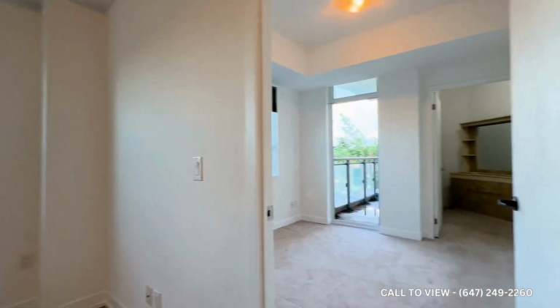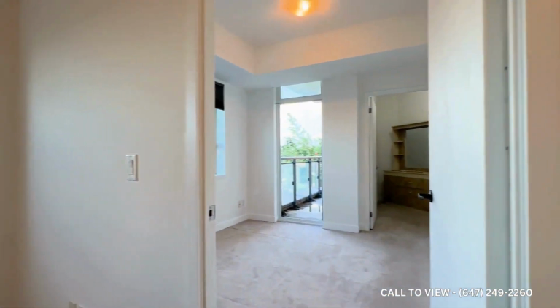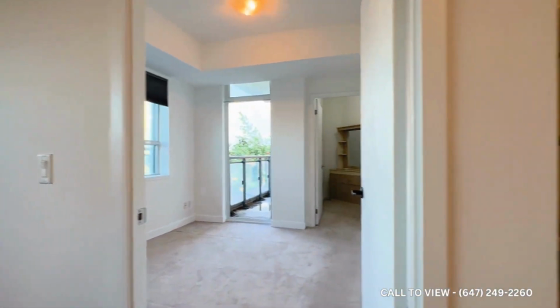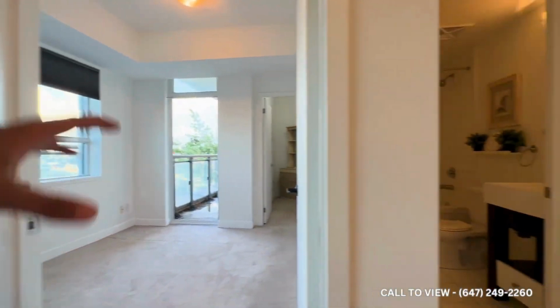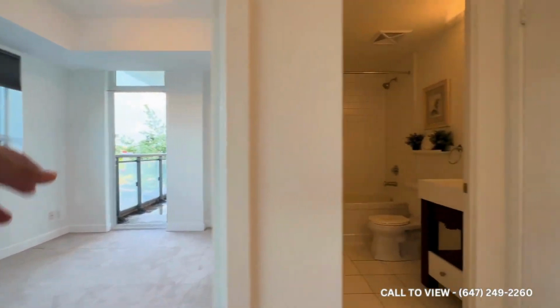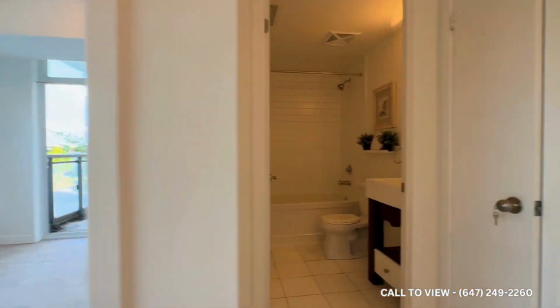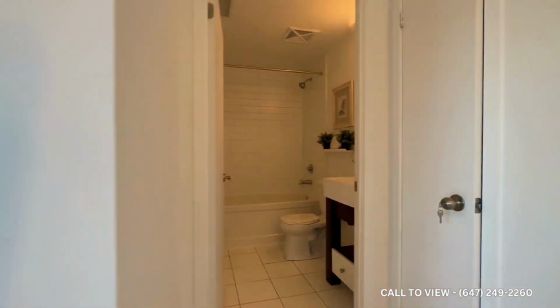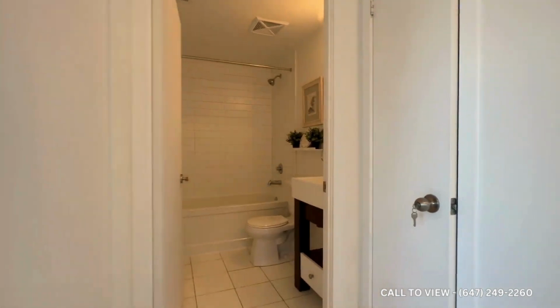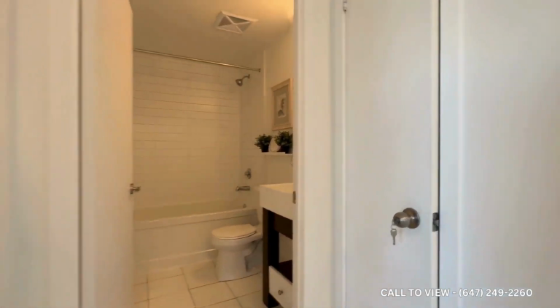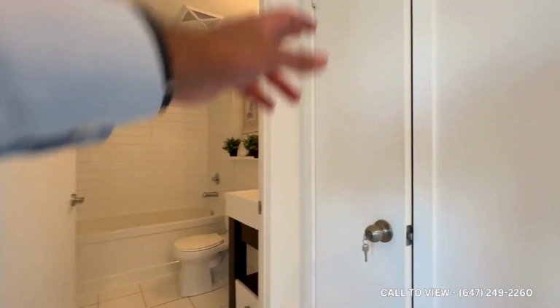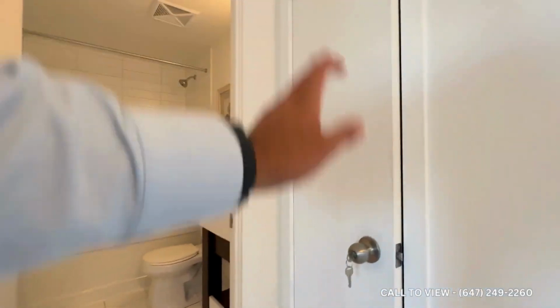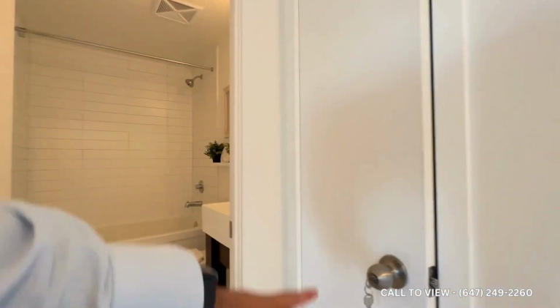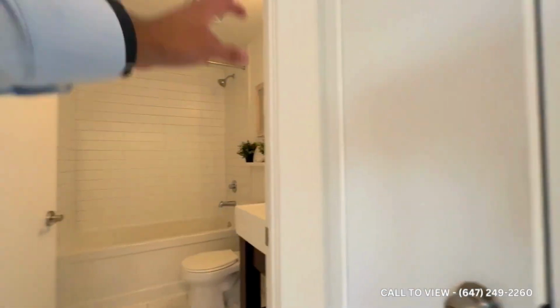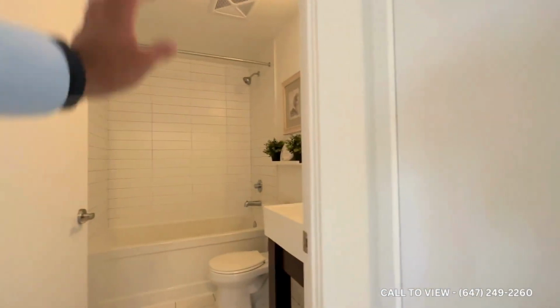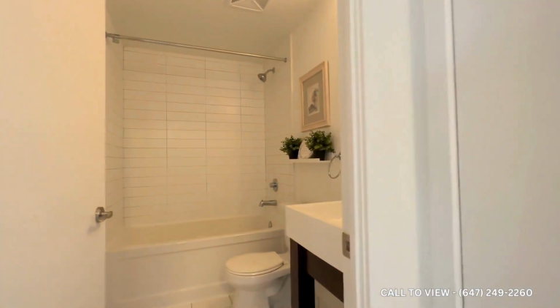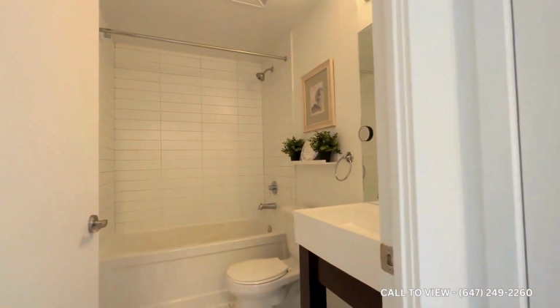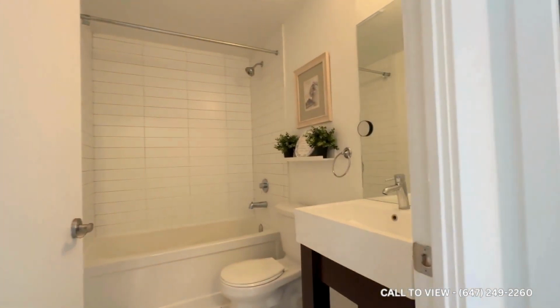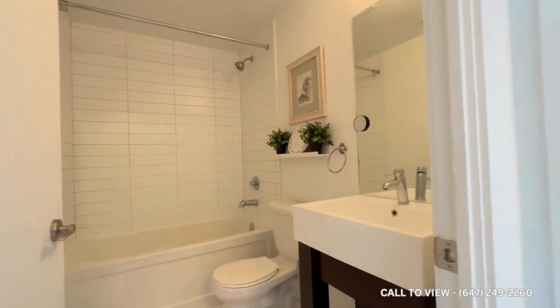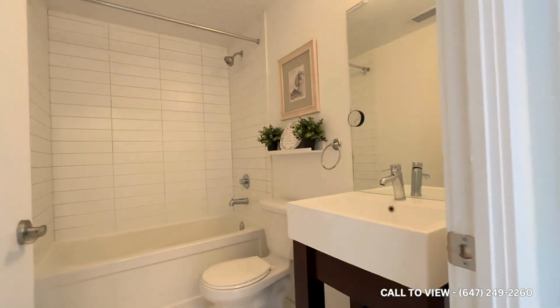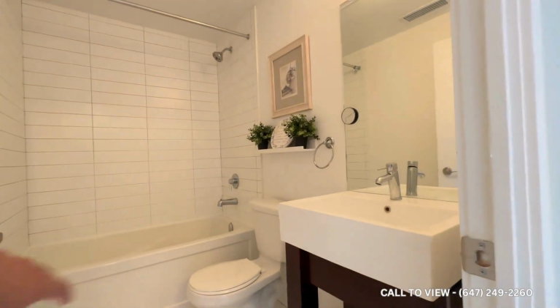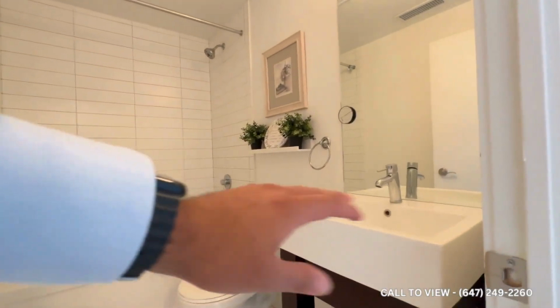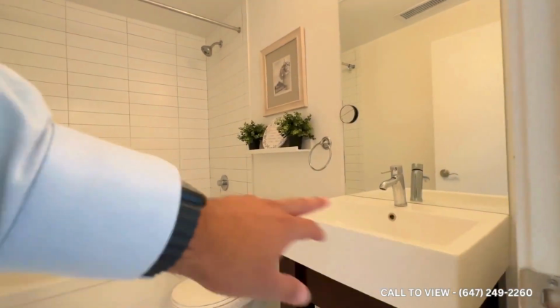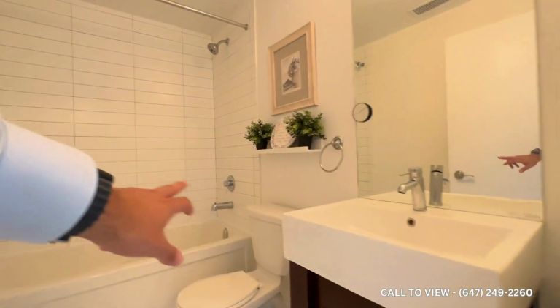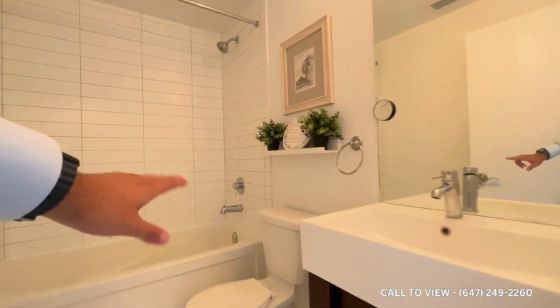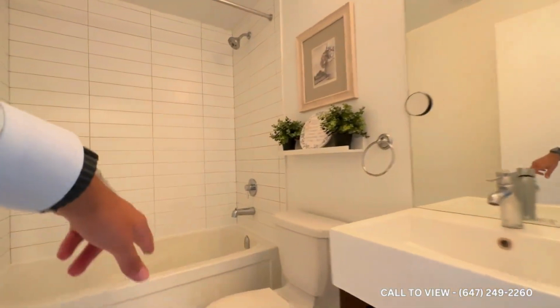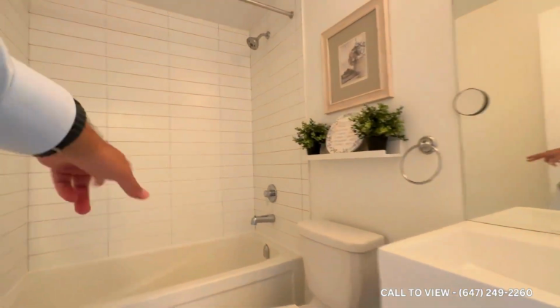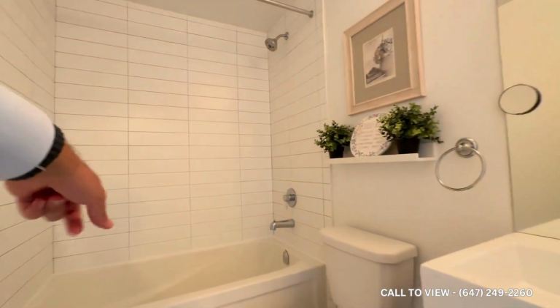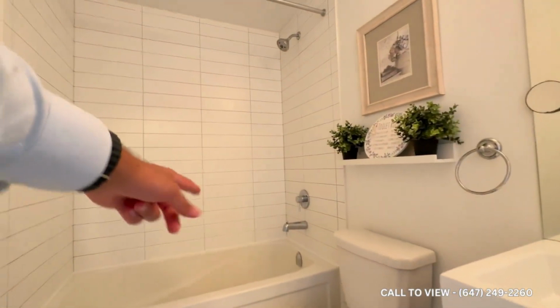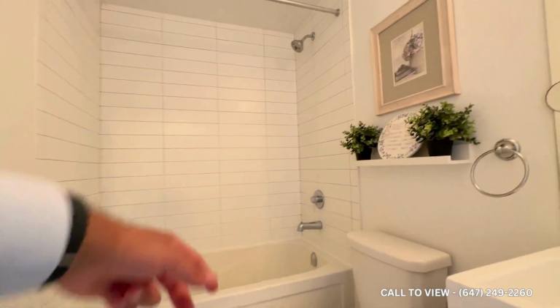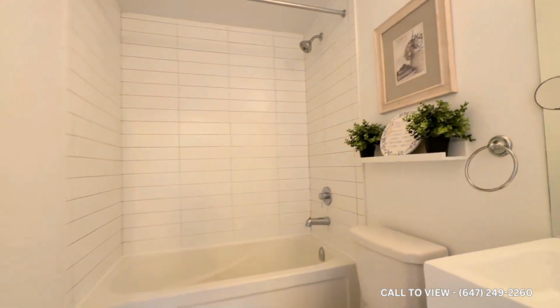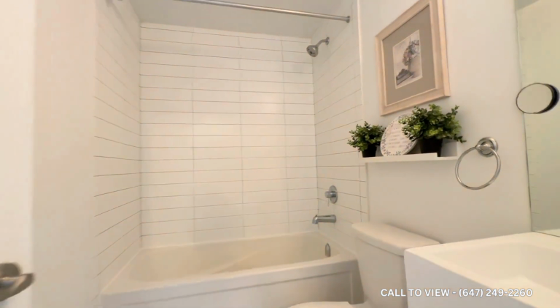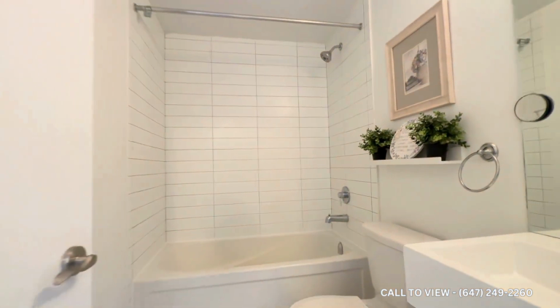Before we take a look at the bedroom, you have a linen closet. Here's your bathroom — it's a three-piece with a beautiful vanity, commode, and a deep bathtub.